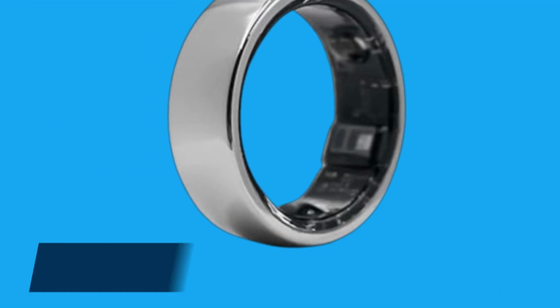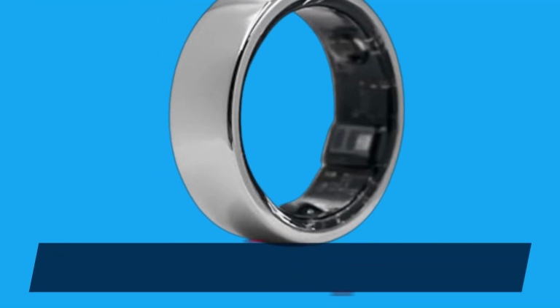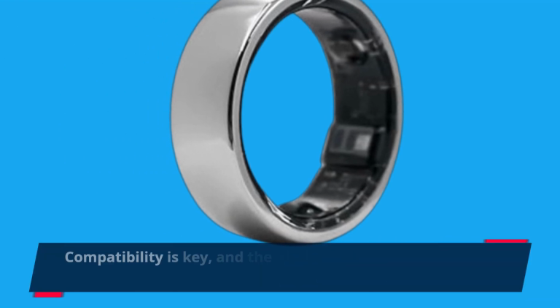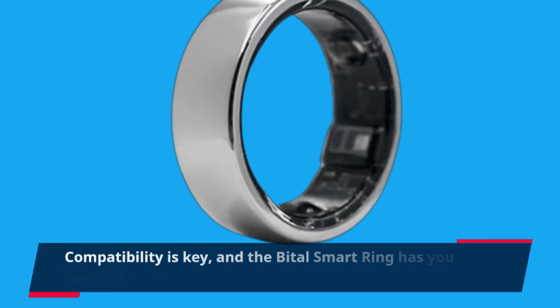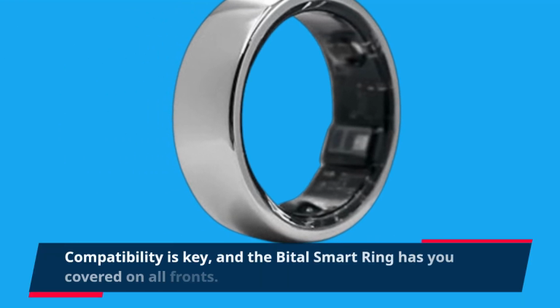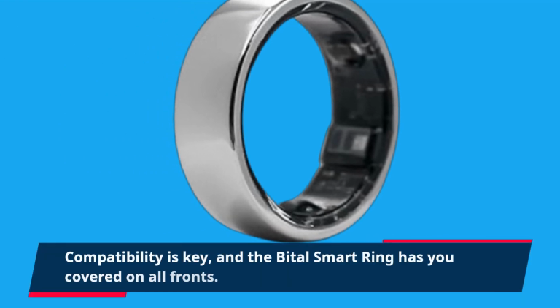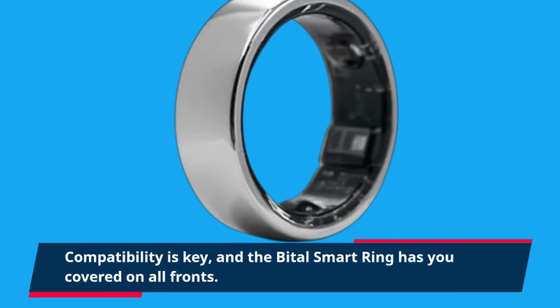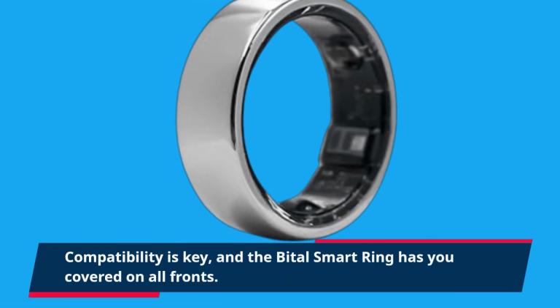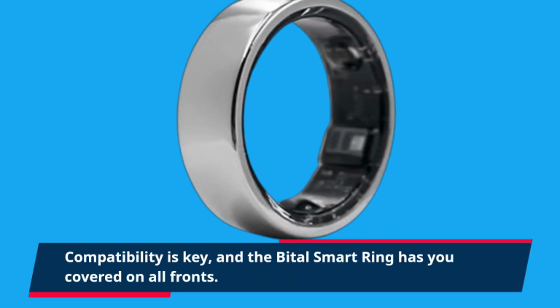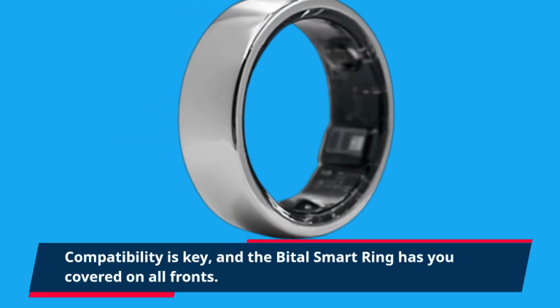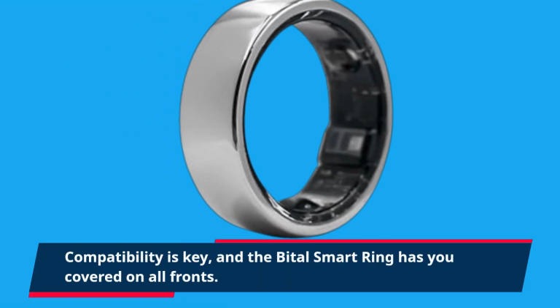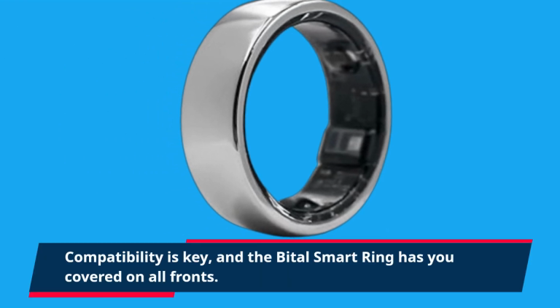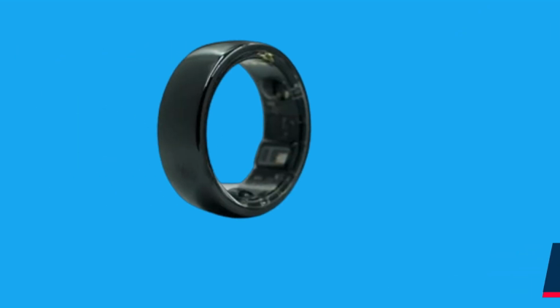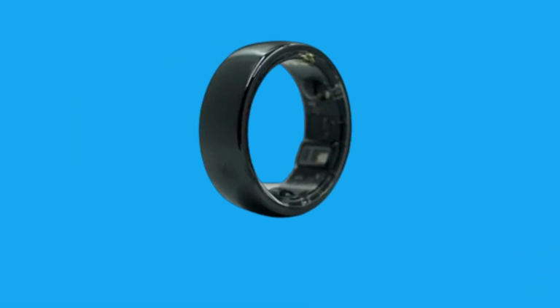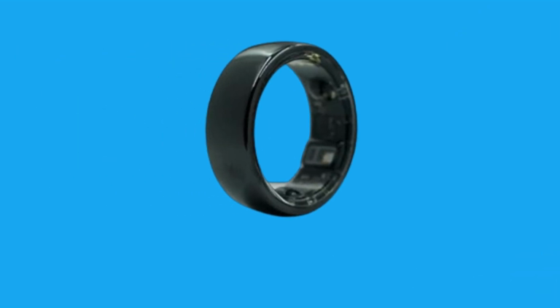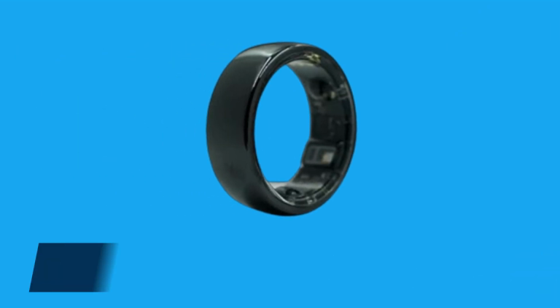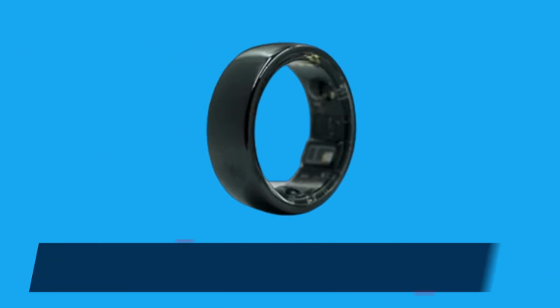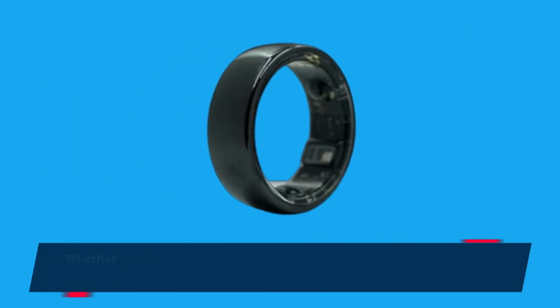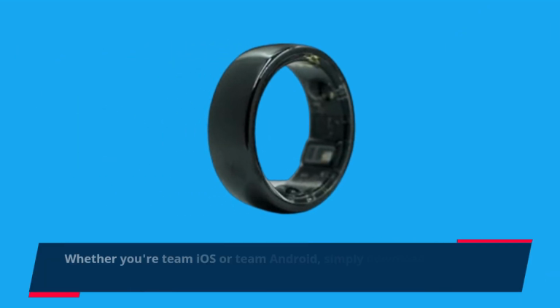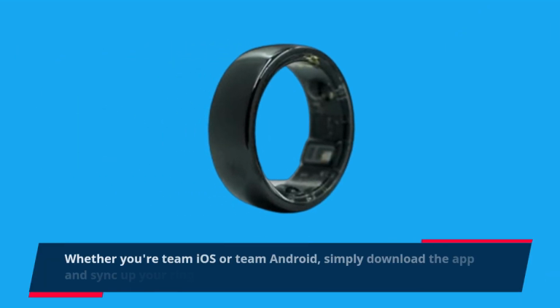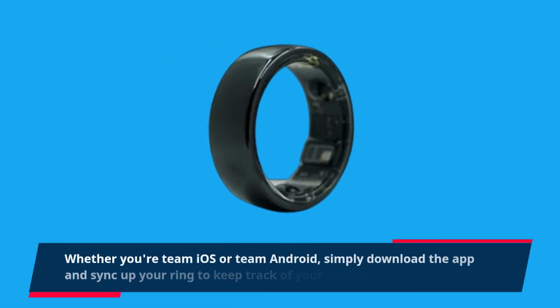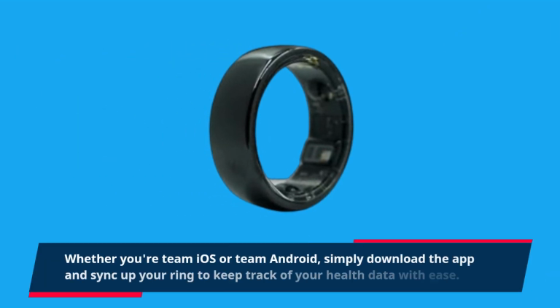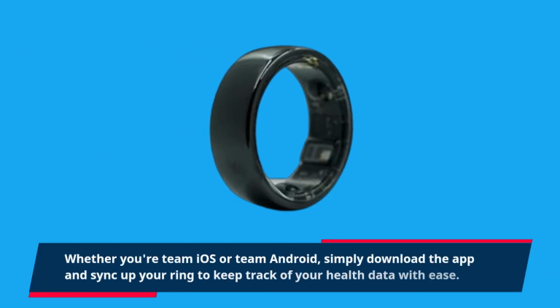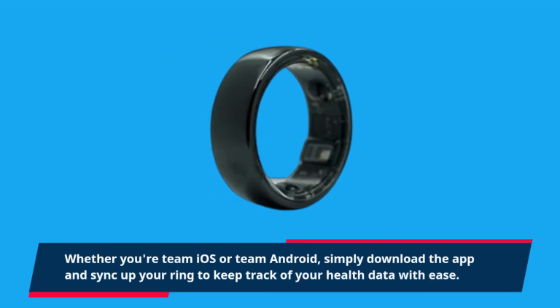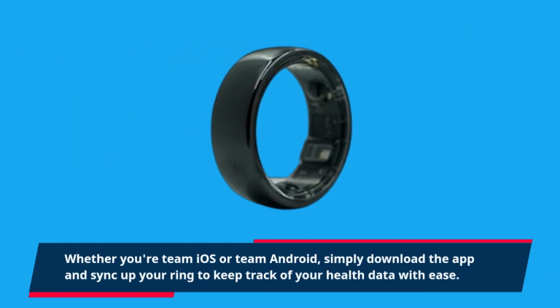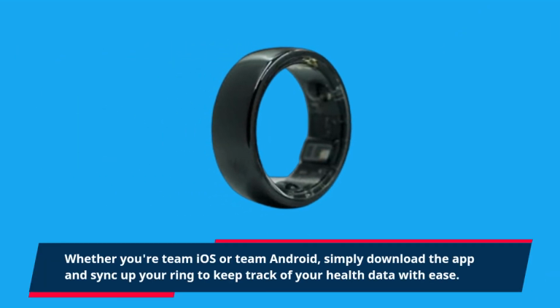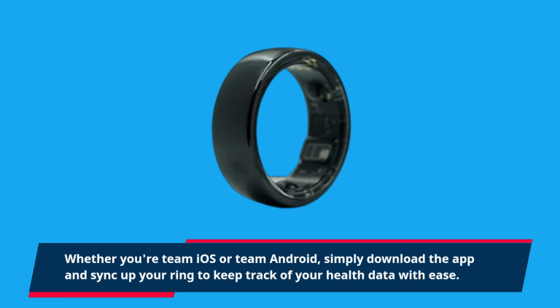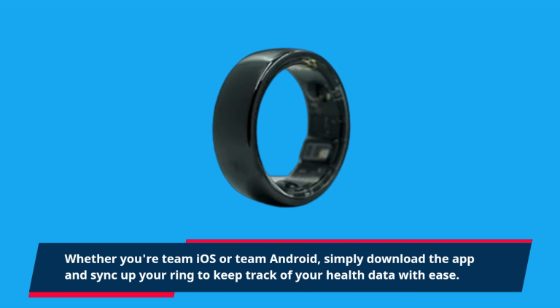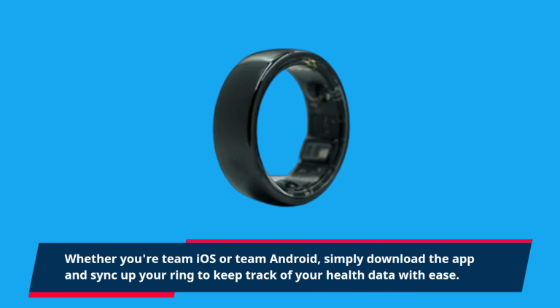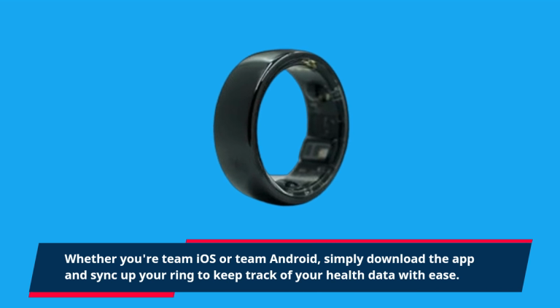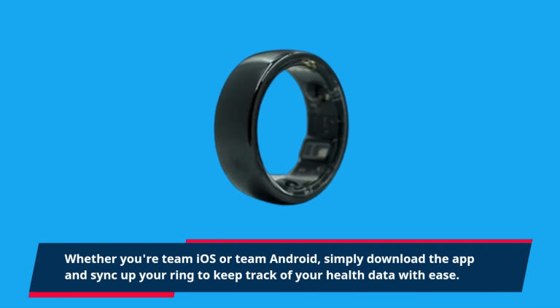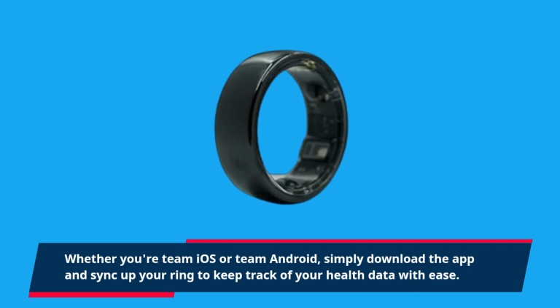Compatibility is key, and the Bittle Smart Ring has you covered on all fronts. Whether you're Team iOS or Team Android, simply download the app and sync up your ring to keep track of your health data with ease.